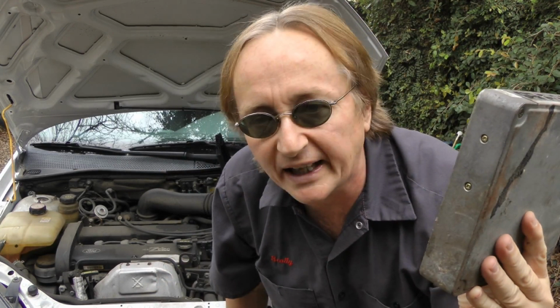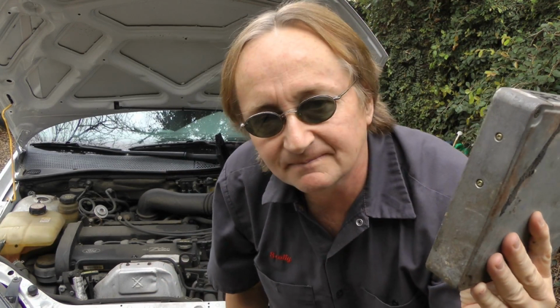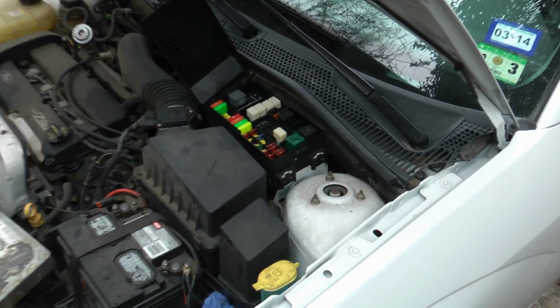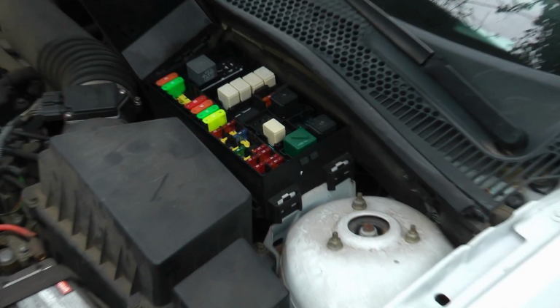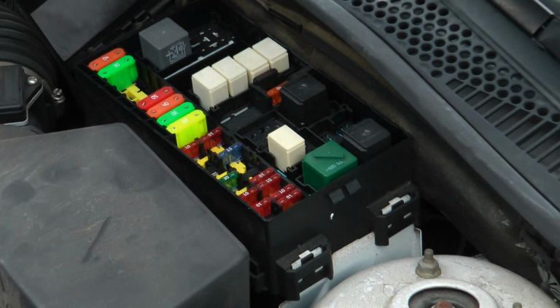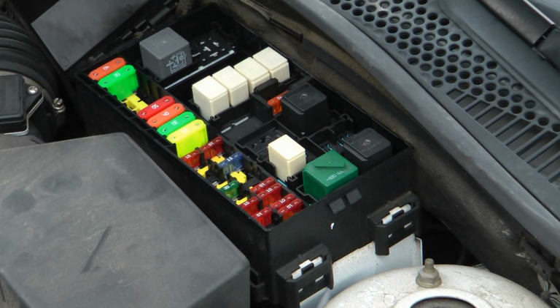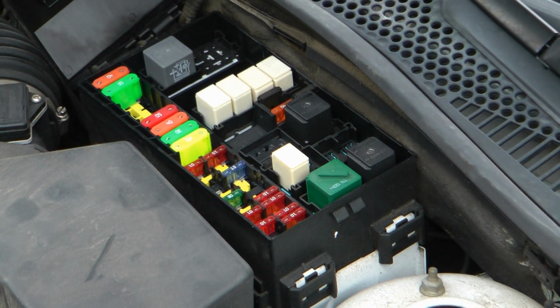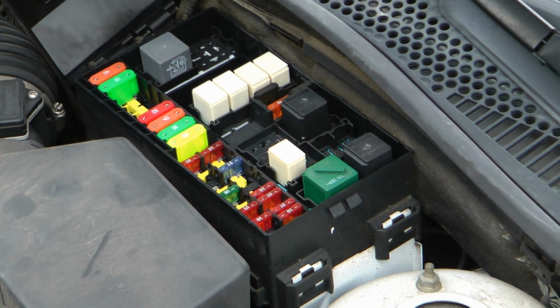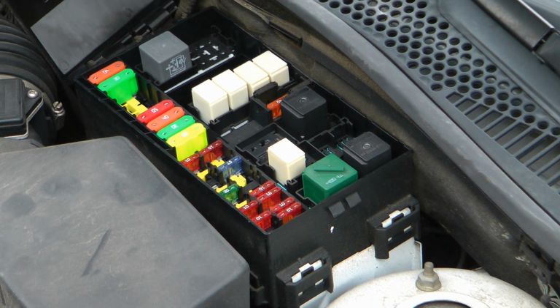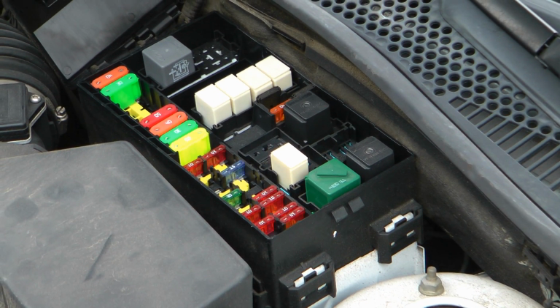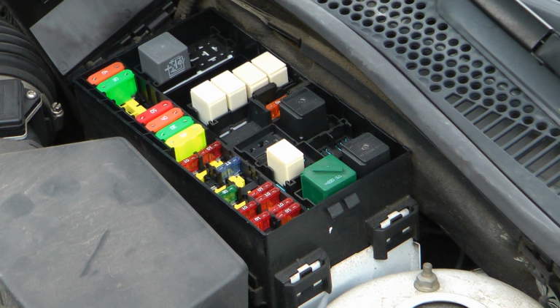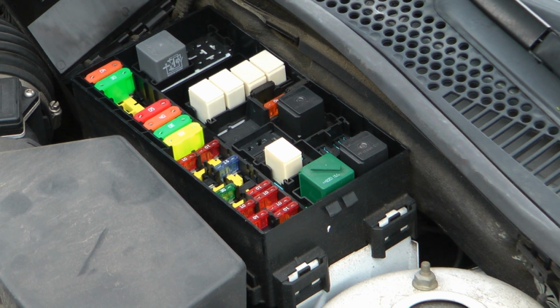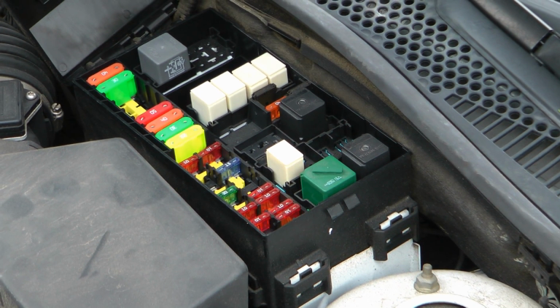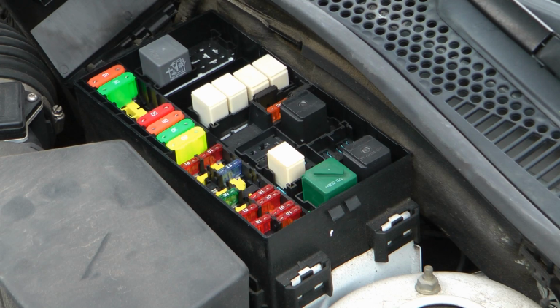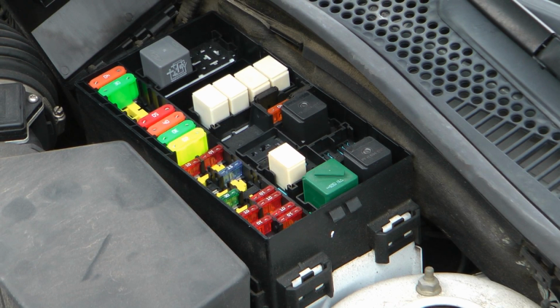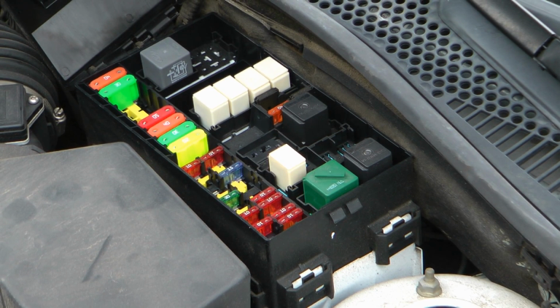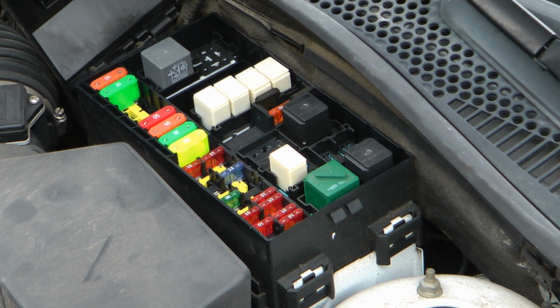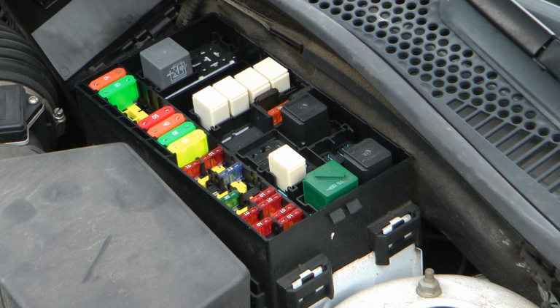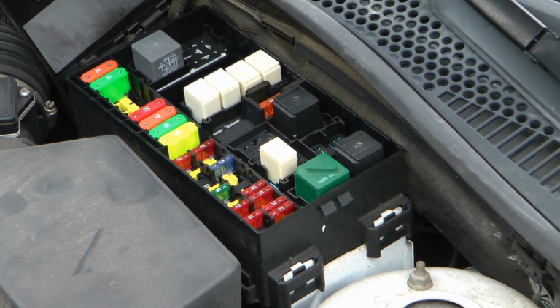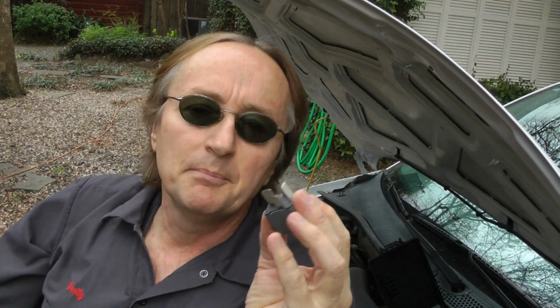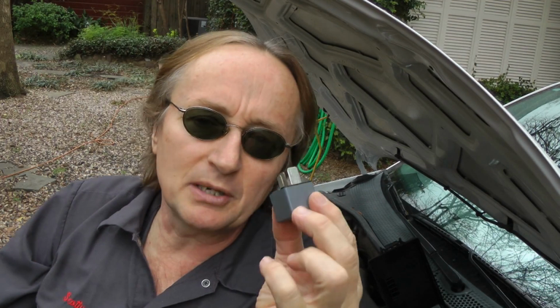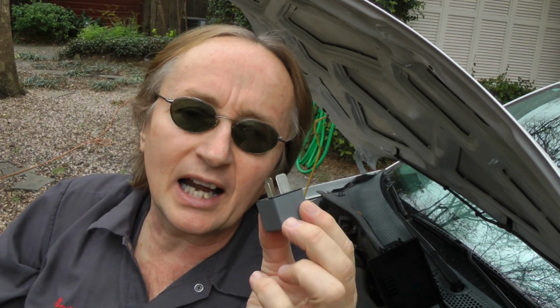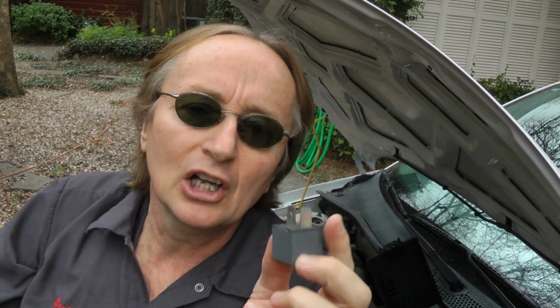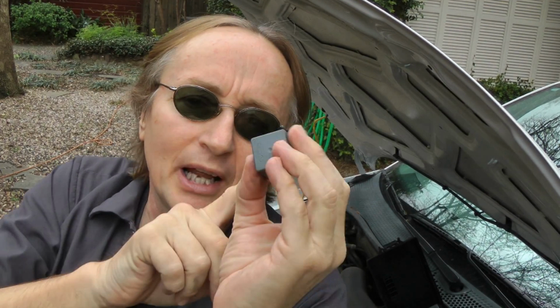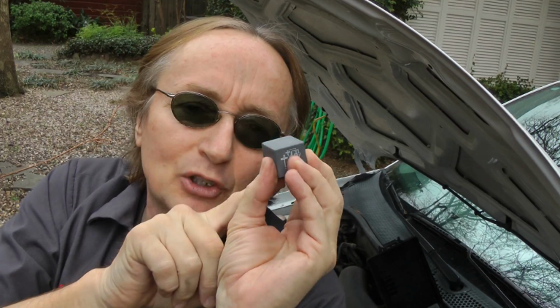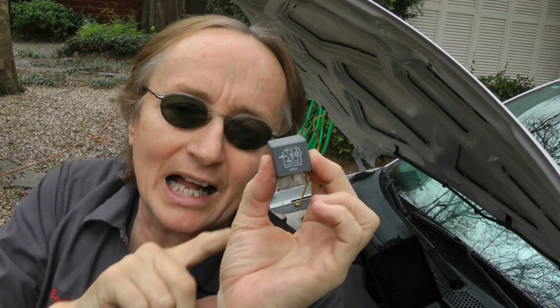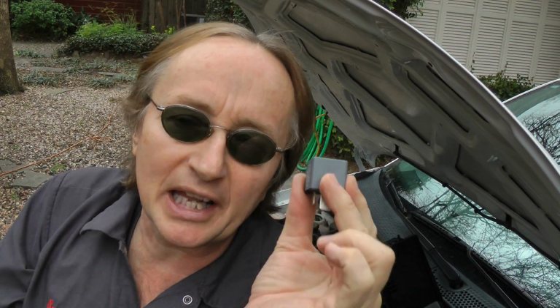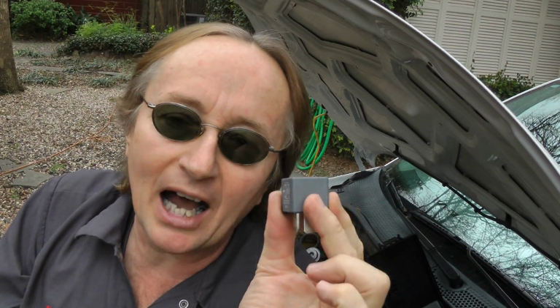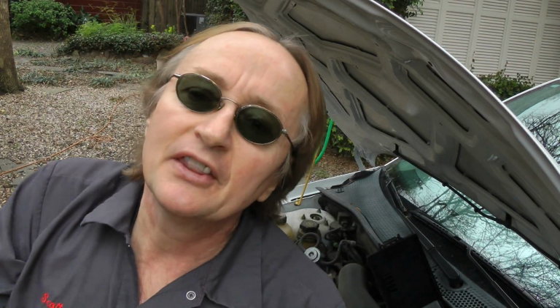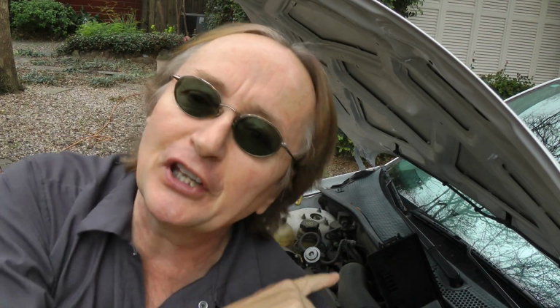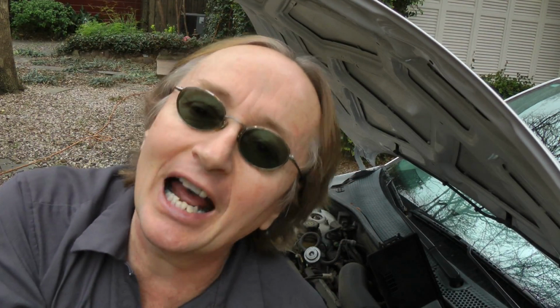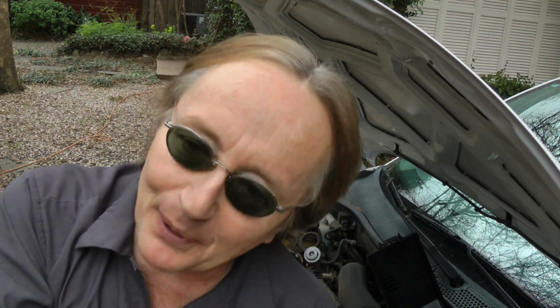So by using numerous relays in modern cars, the computers can control just about everything and not burn their own circuitry out. Because in a modern car, you'd rather have a $20 relay burn out than a $1,500 computer.